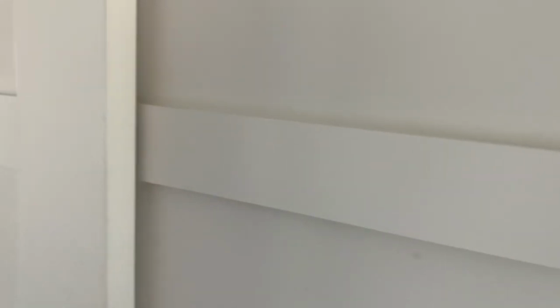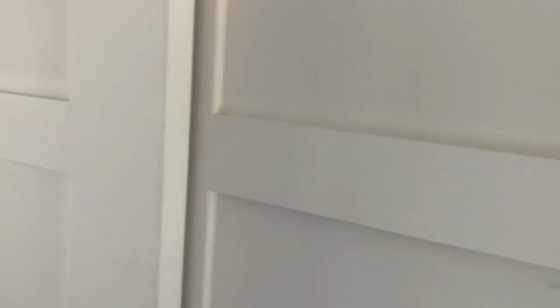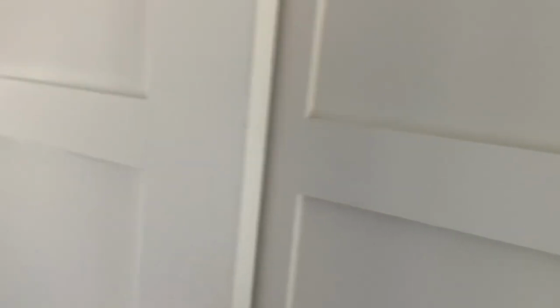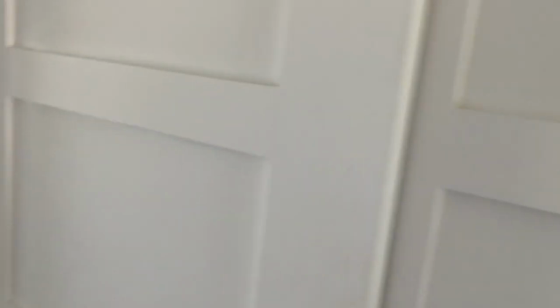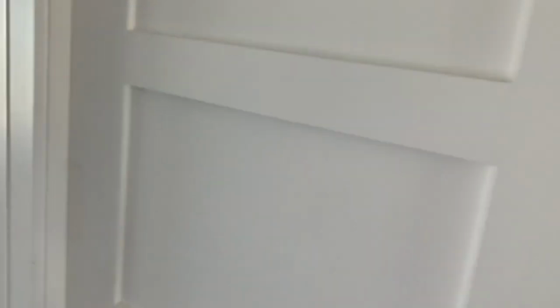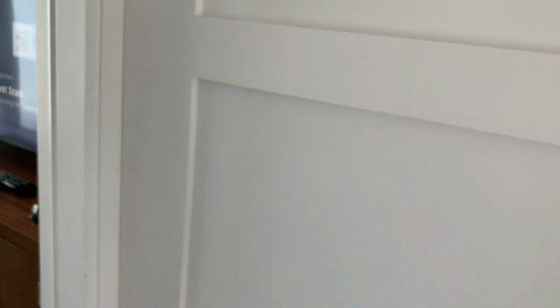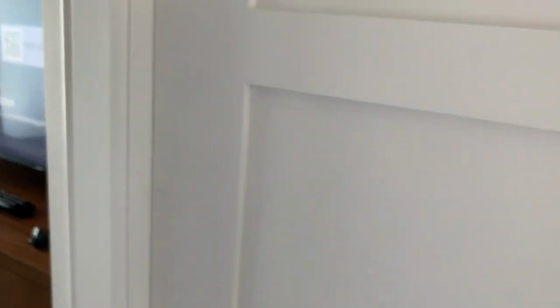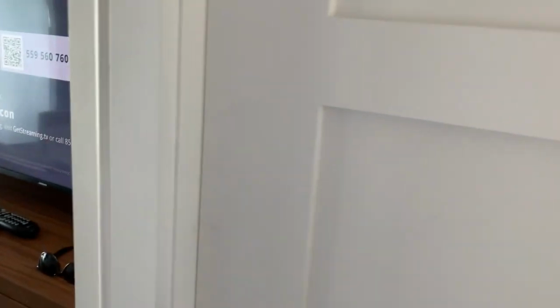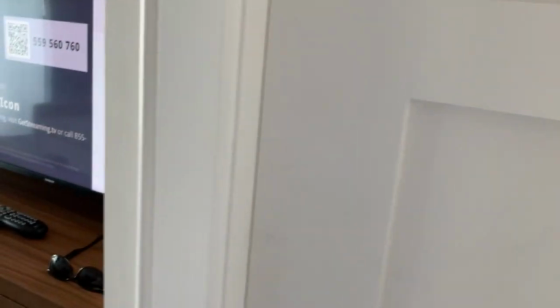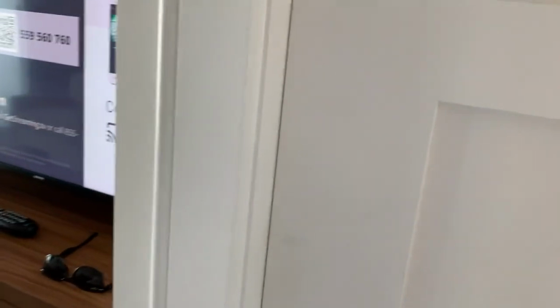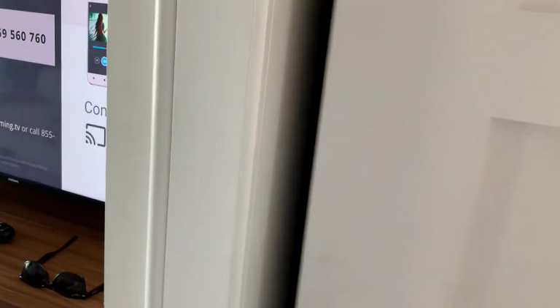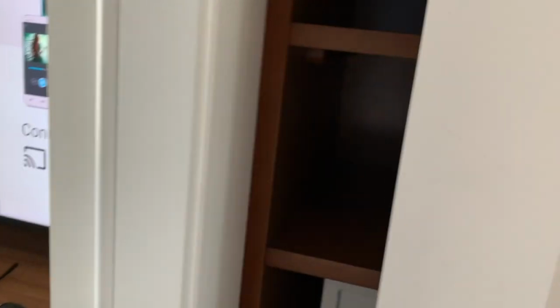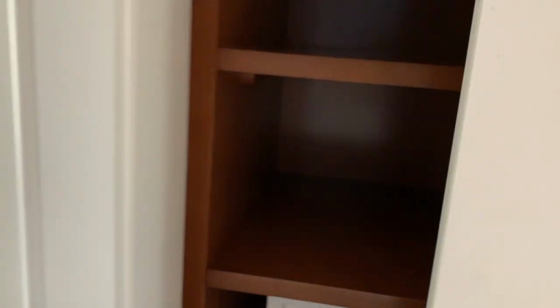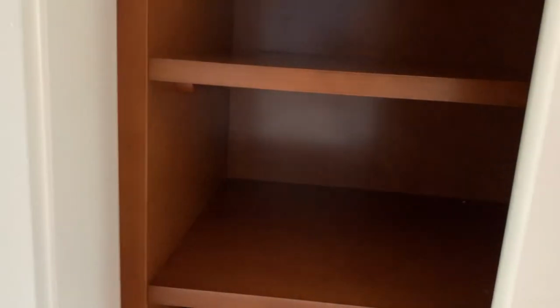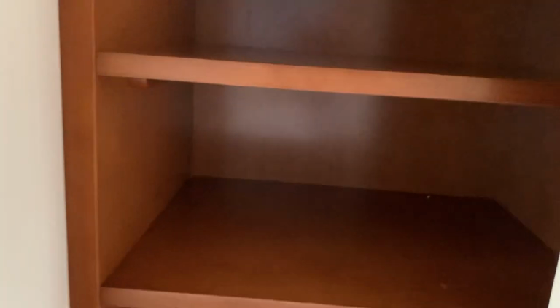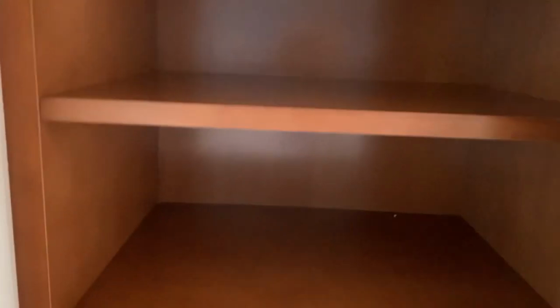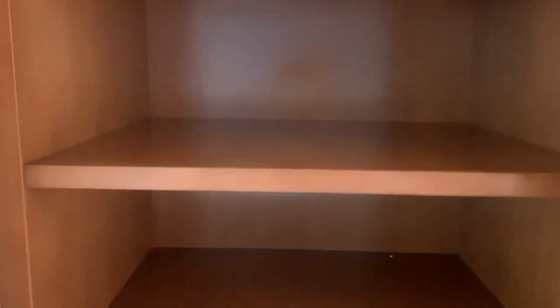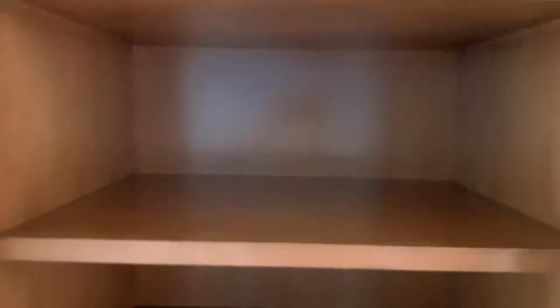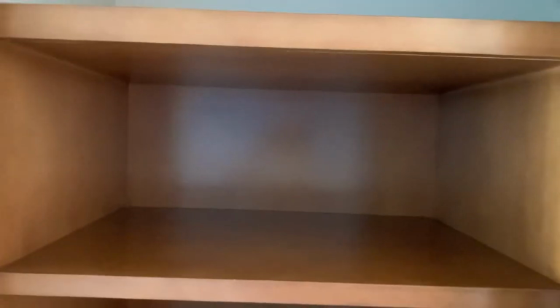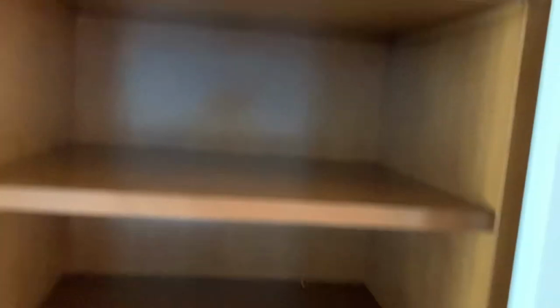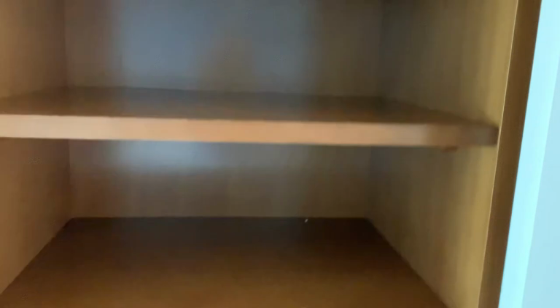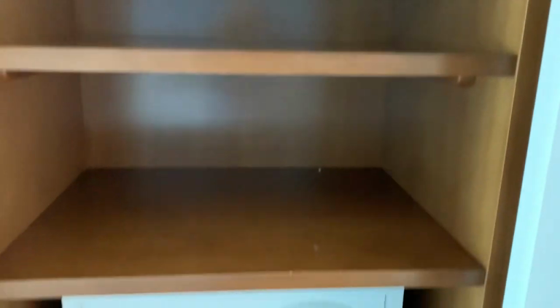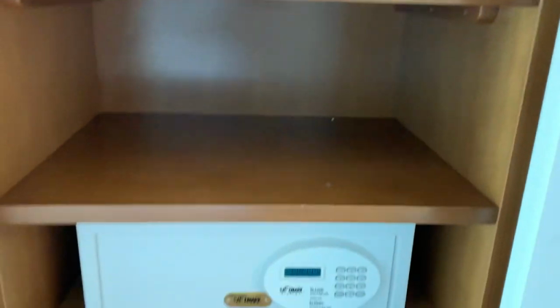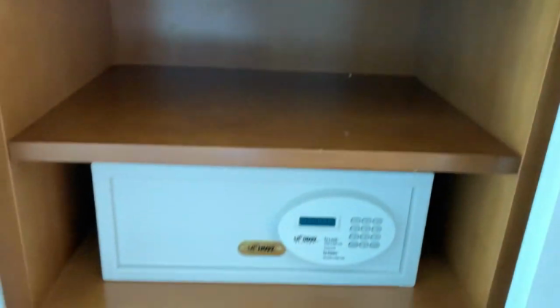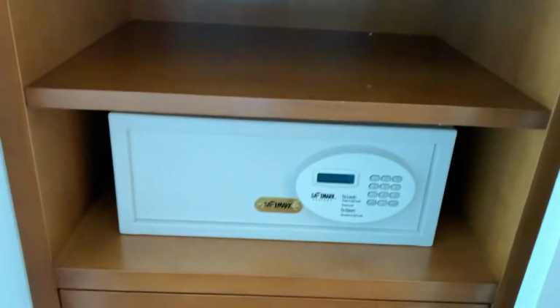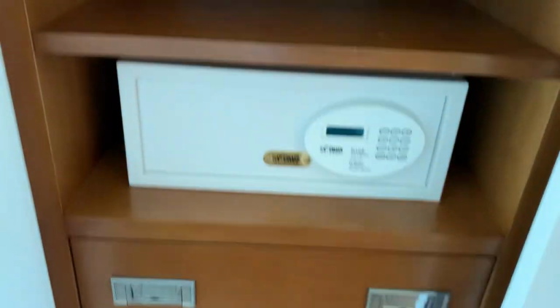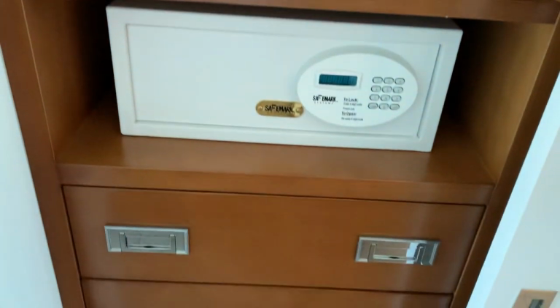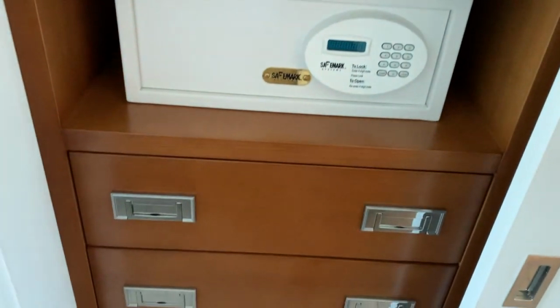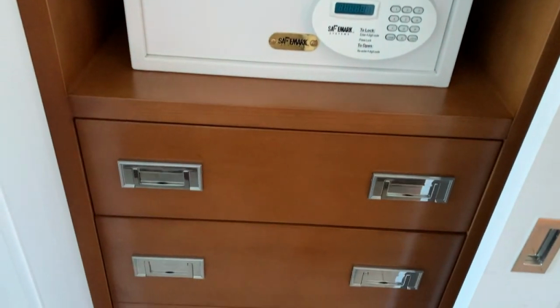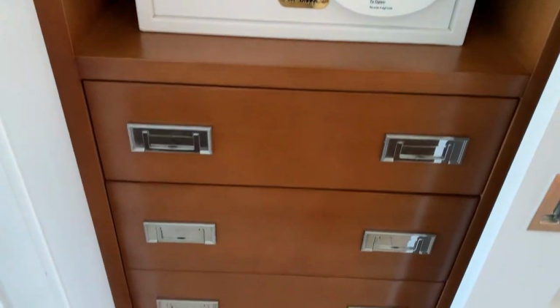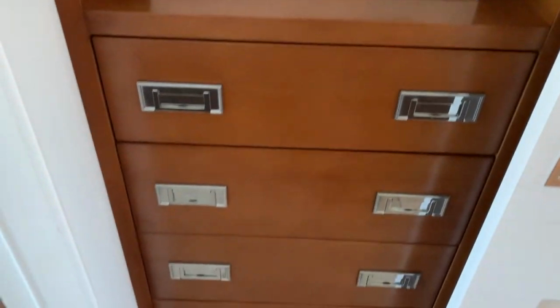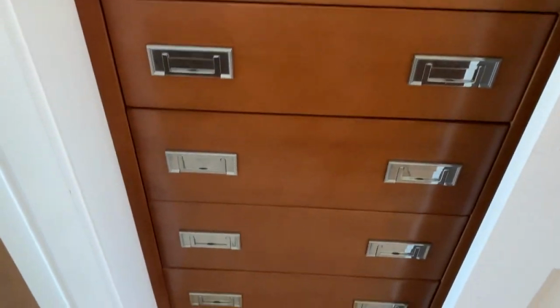The other side is actually sort of a chest of drawers or a vanity with a safe and some place to put some clothing.